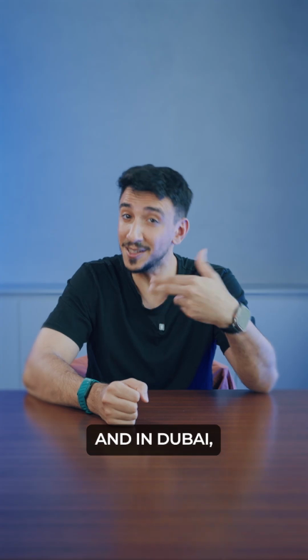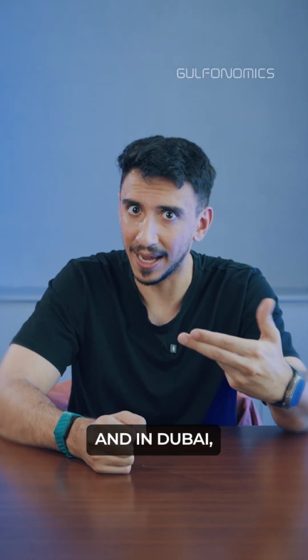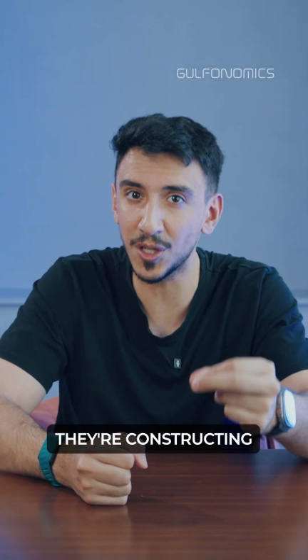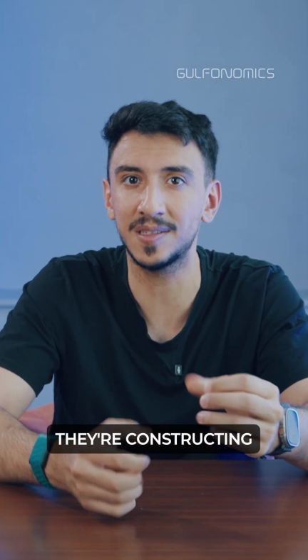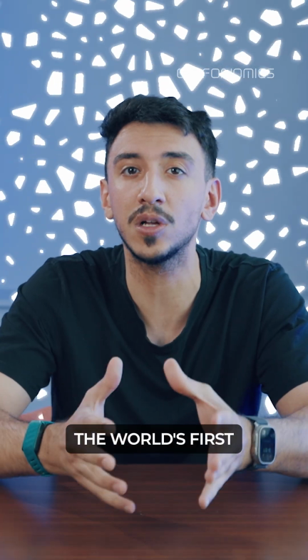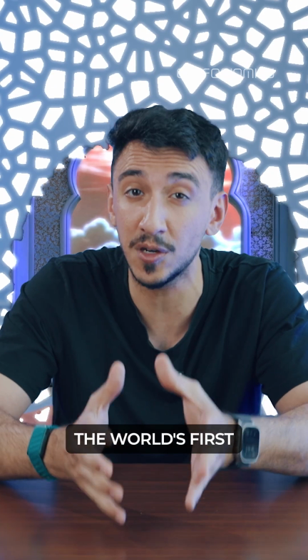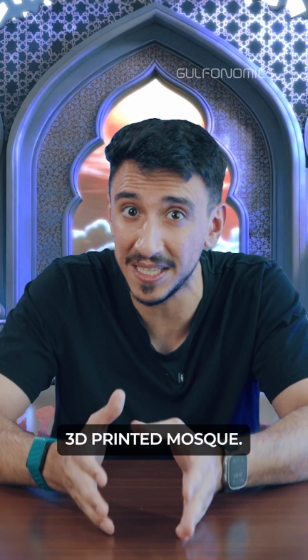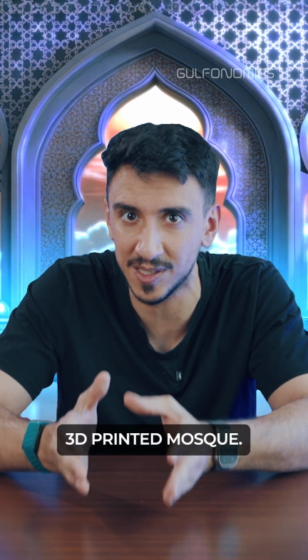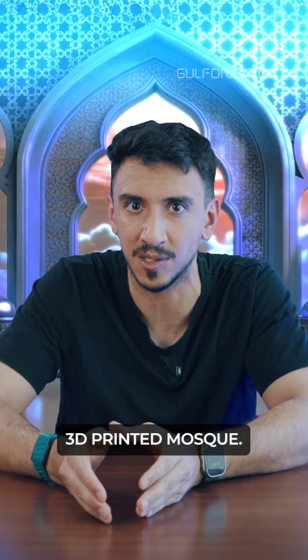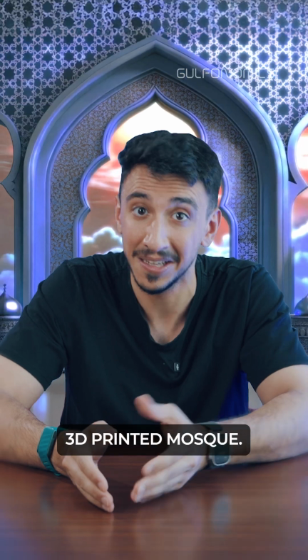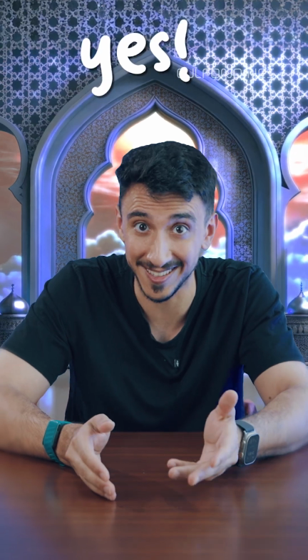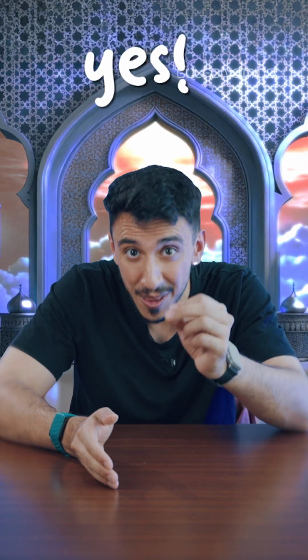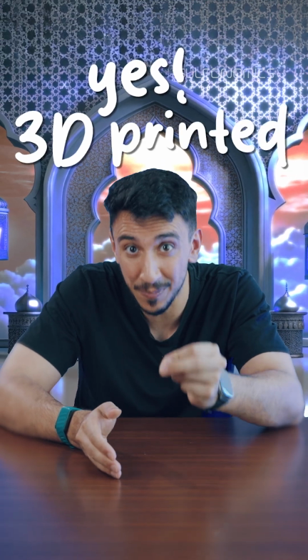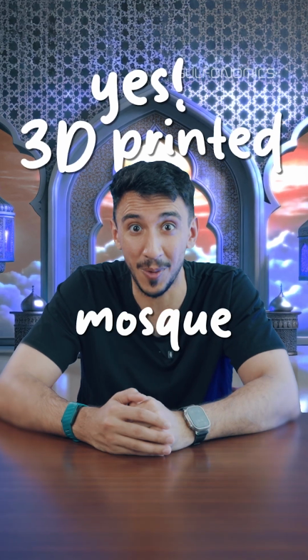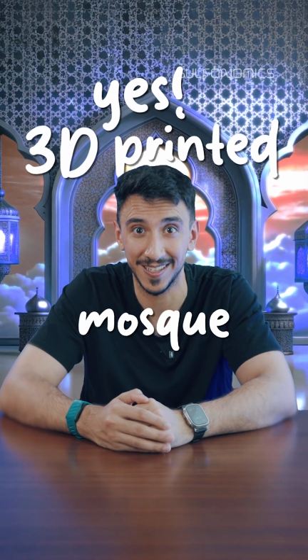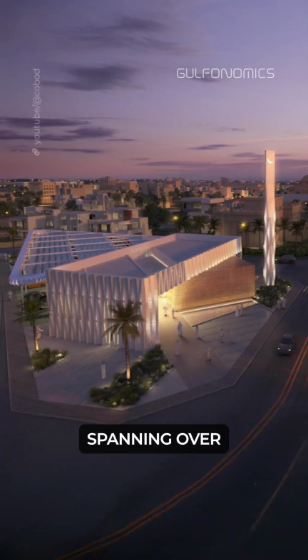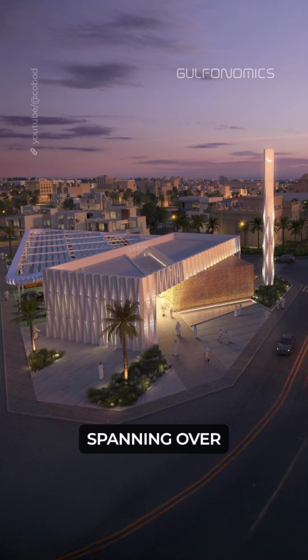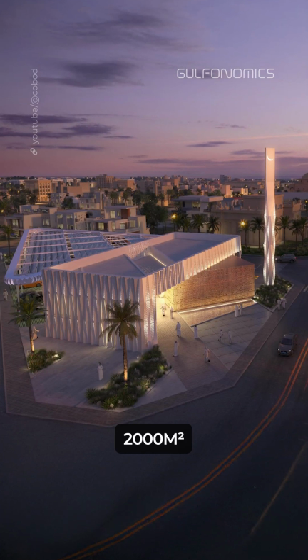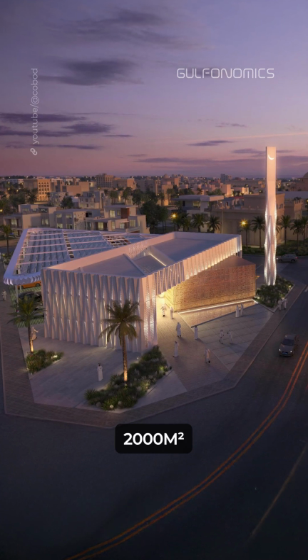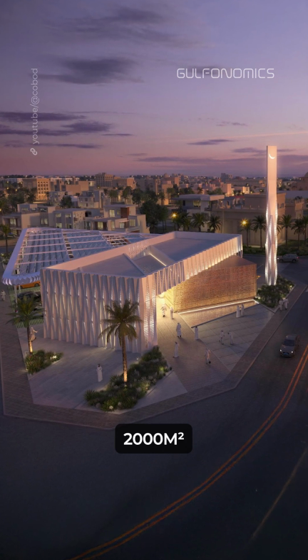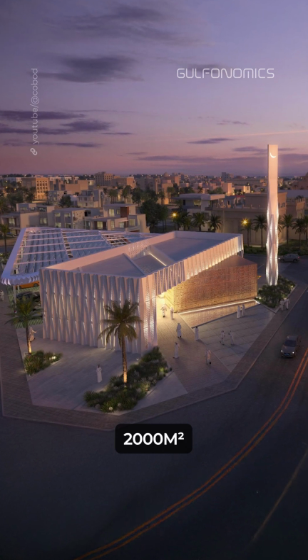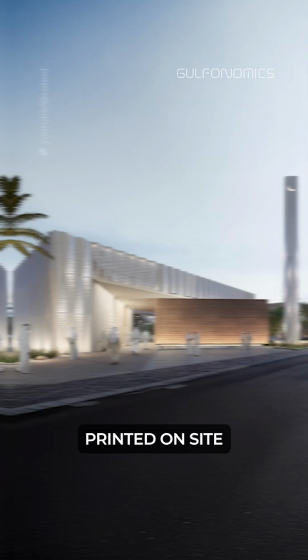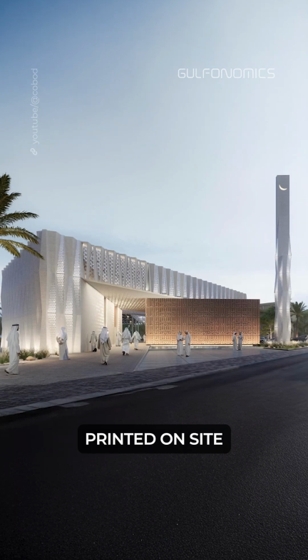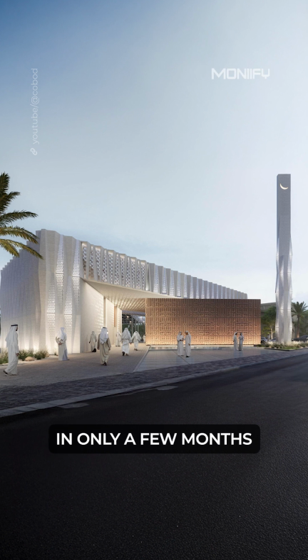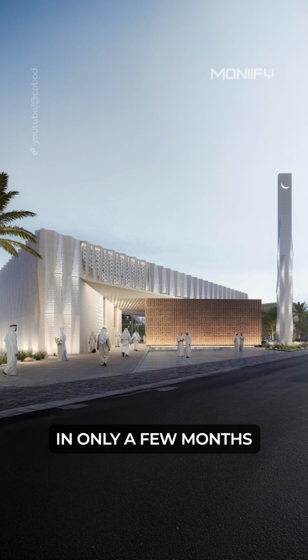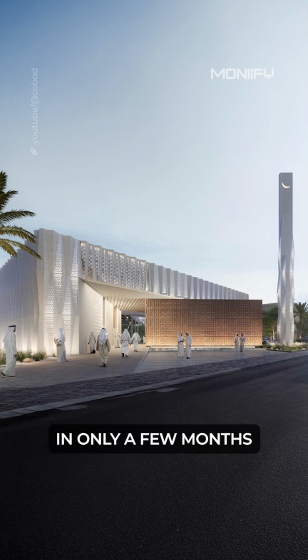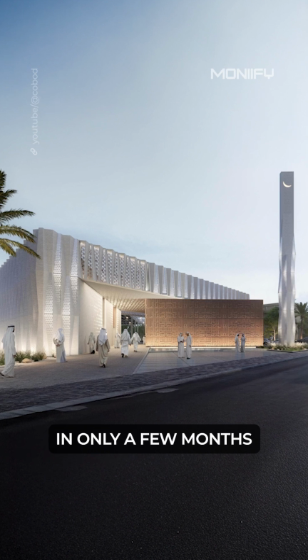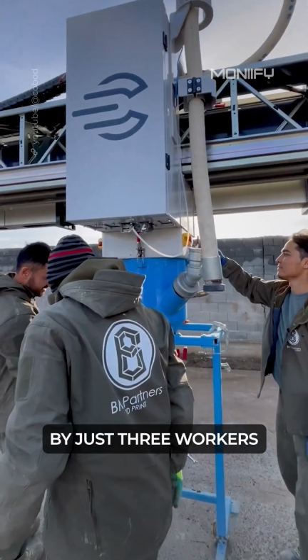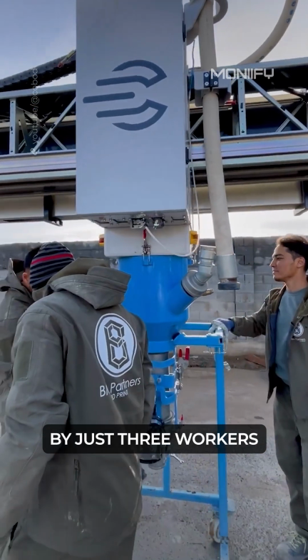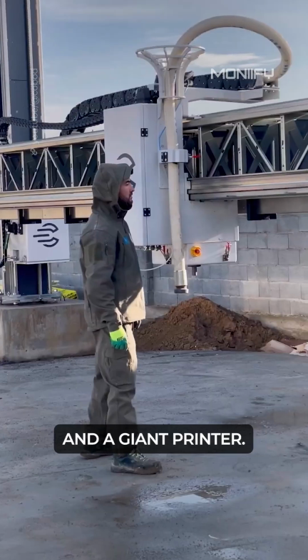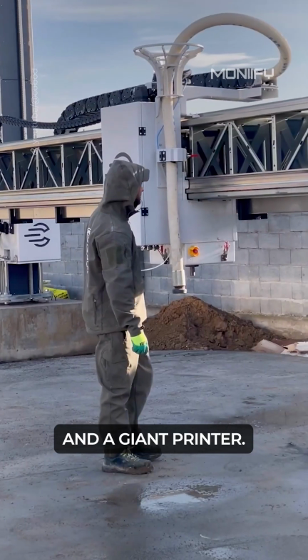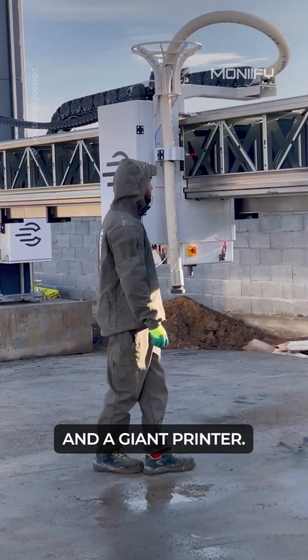And in Dubai, they're constructing the world's first 3D printed mosque, spanning over 2,000 square meters. Printed on site in only a few months, by just 3 workers and a giant printer.